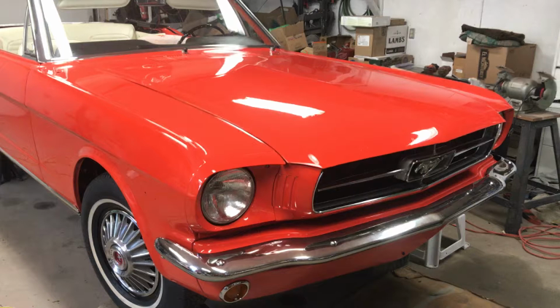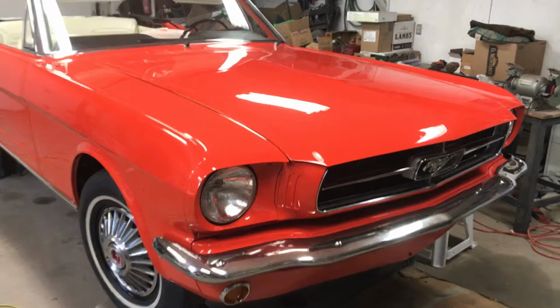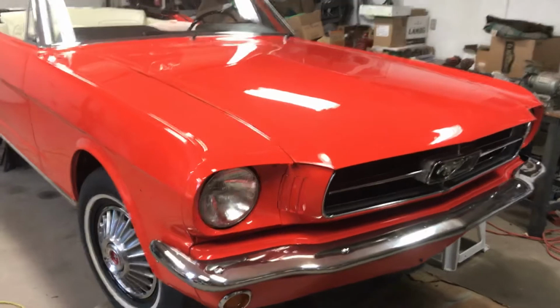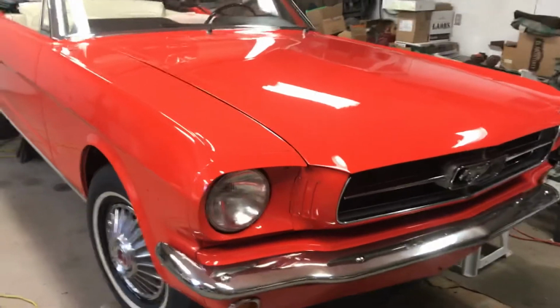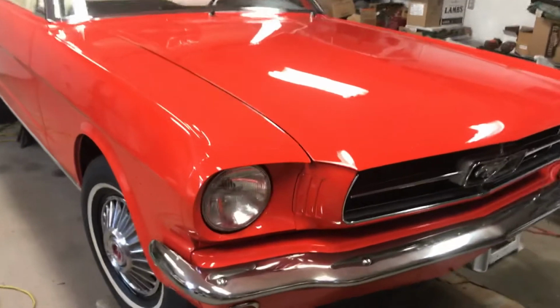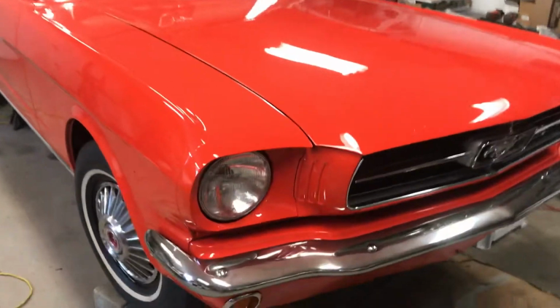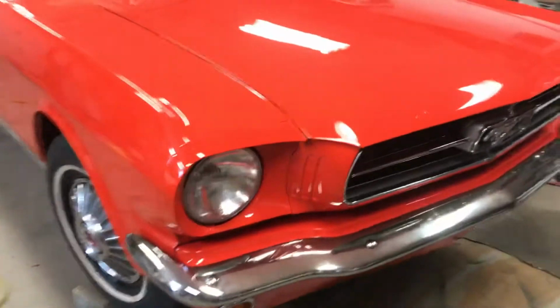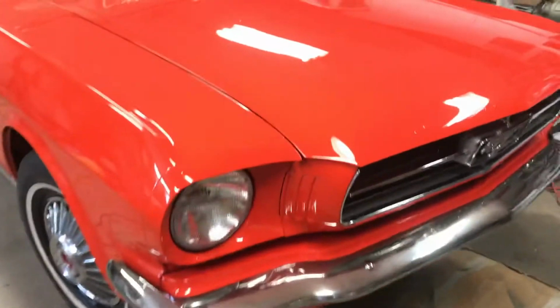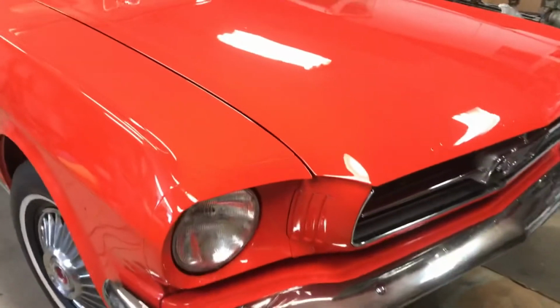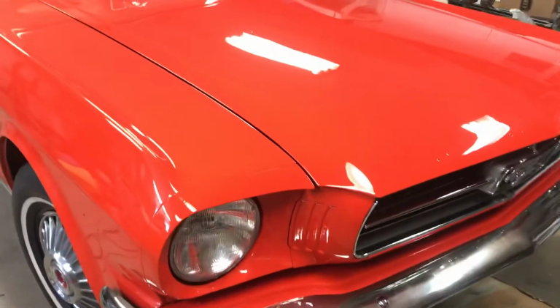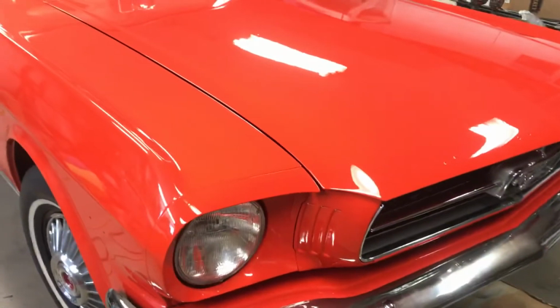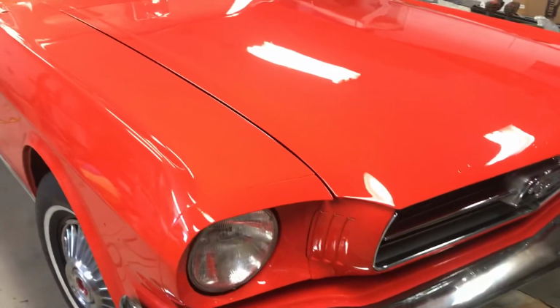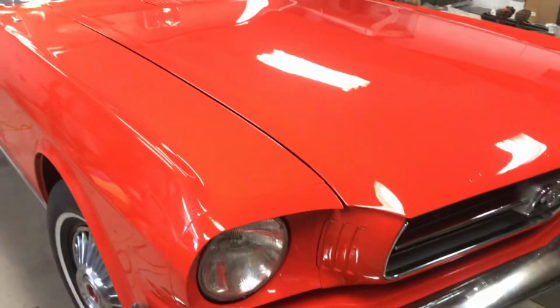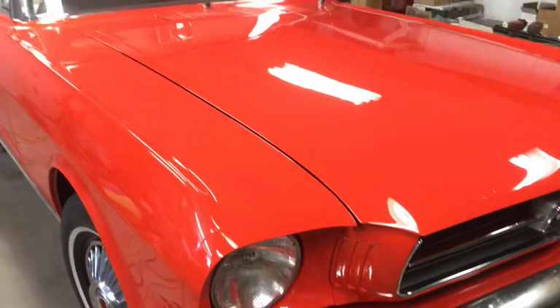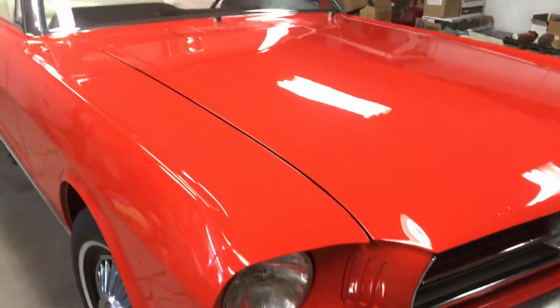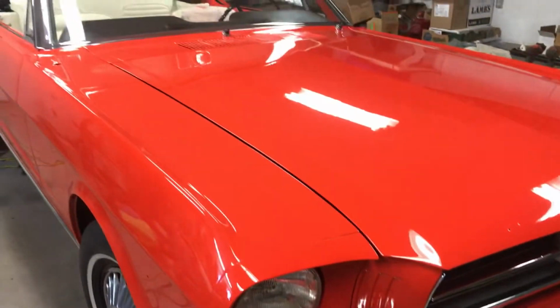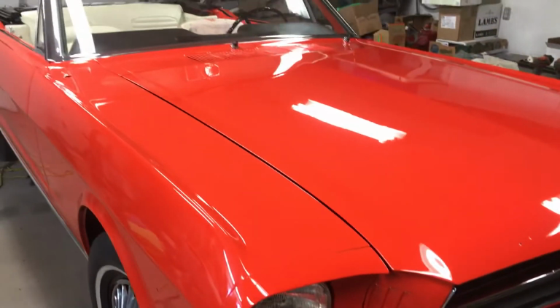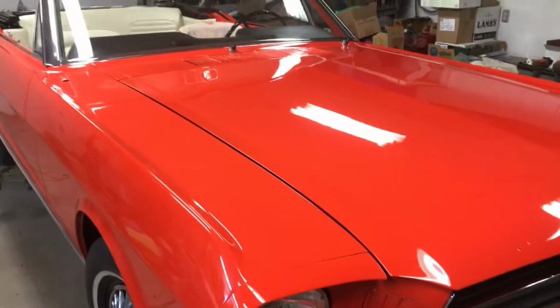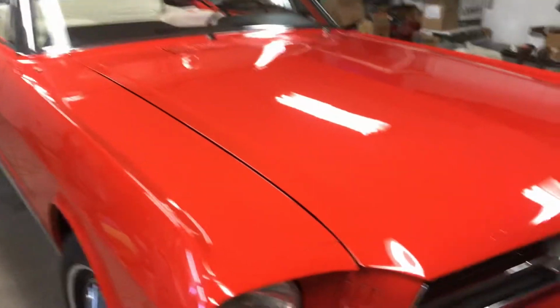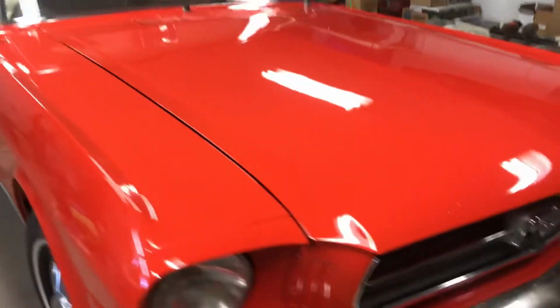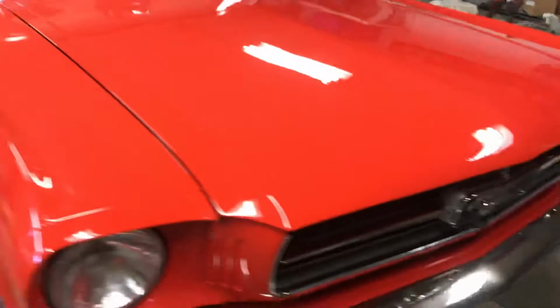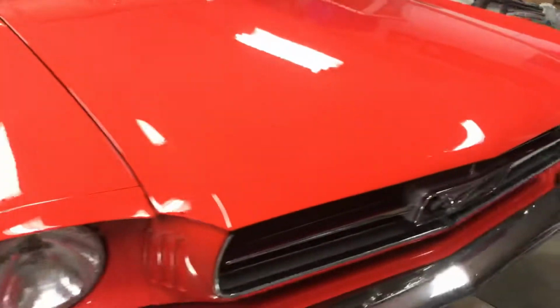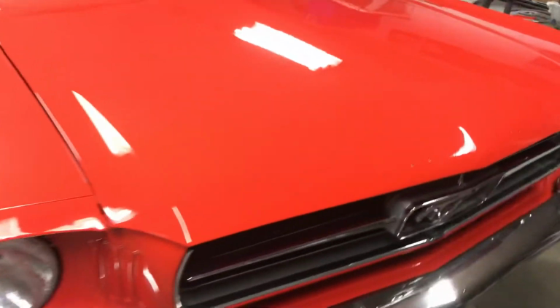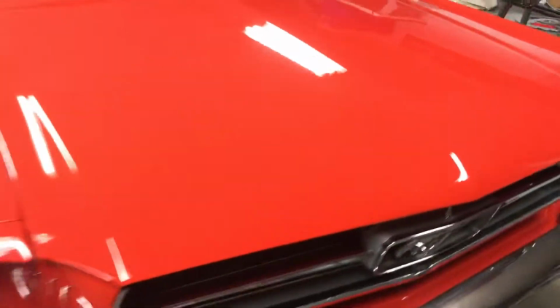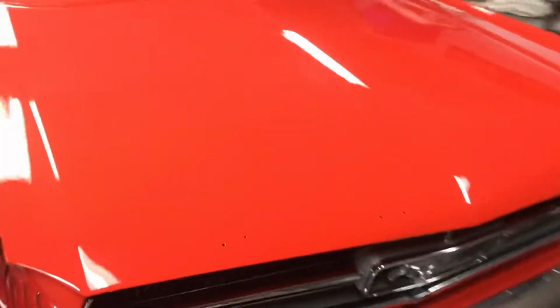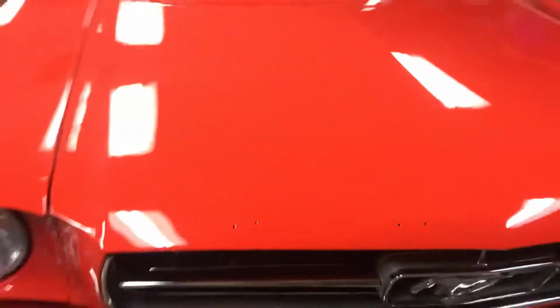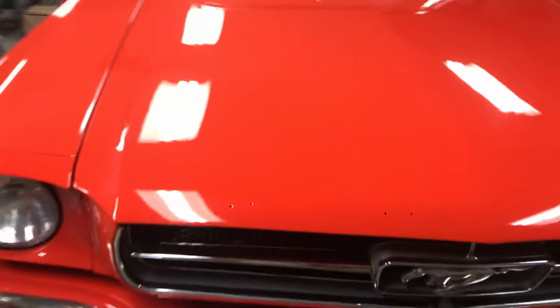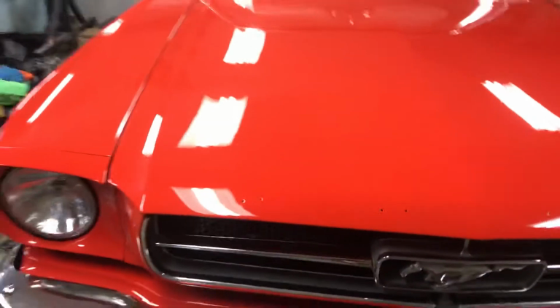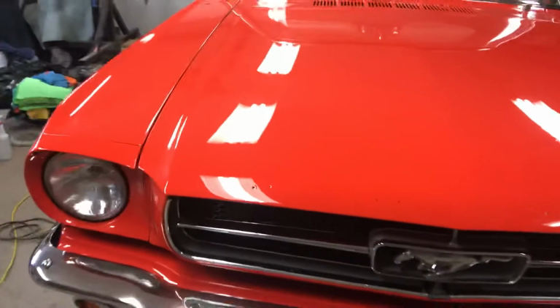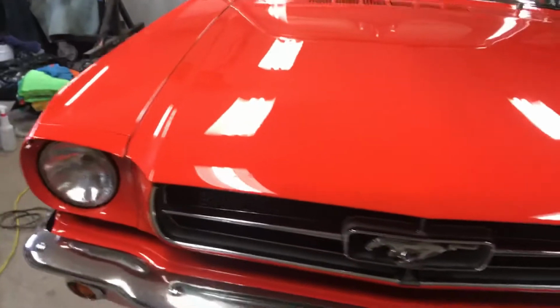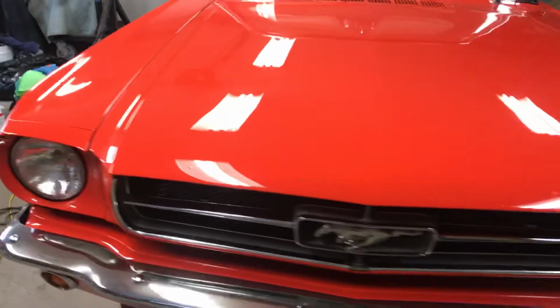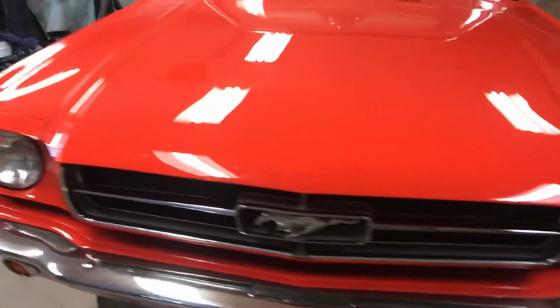Hey everybody, this is Sid from Sid's Auto Detailing. Video number two of the 65 Mustang Convertible, which I've been doing paint correction and a three-step polish on.